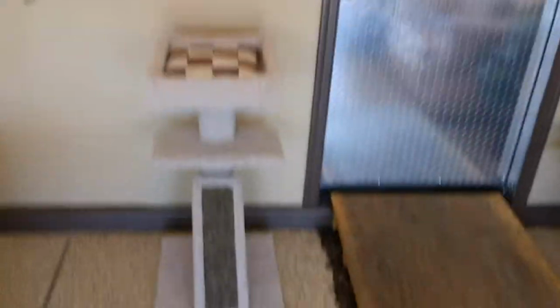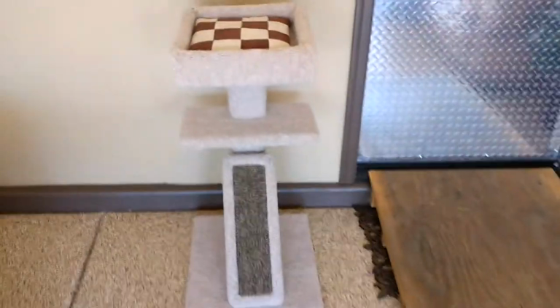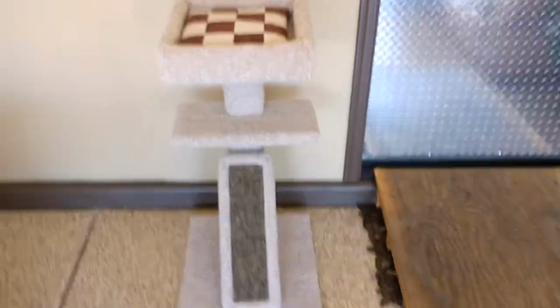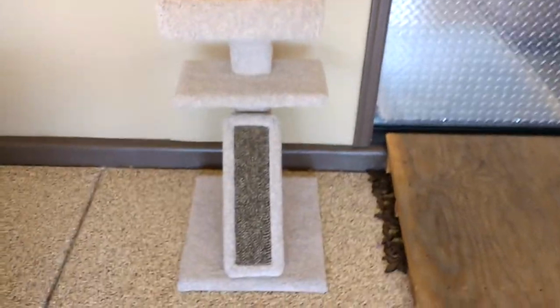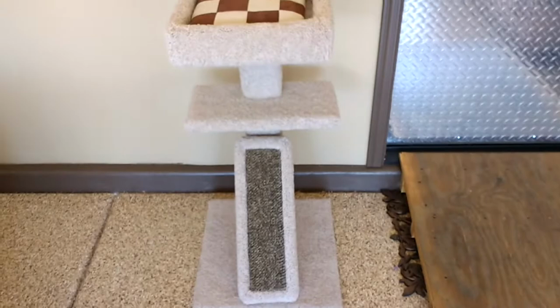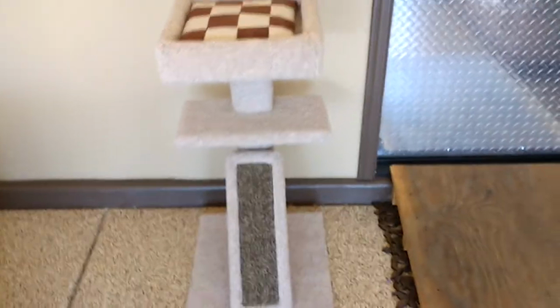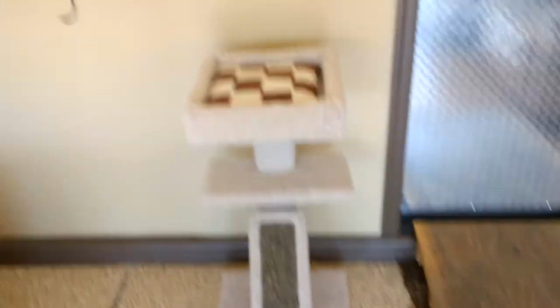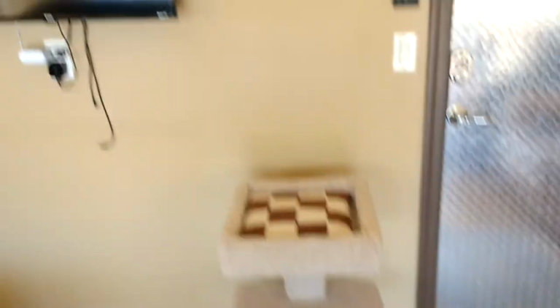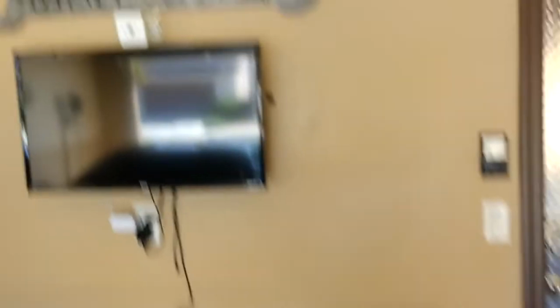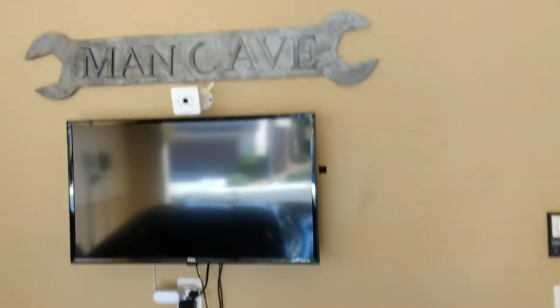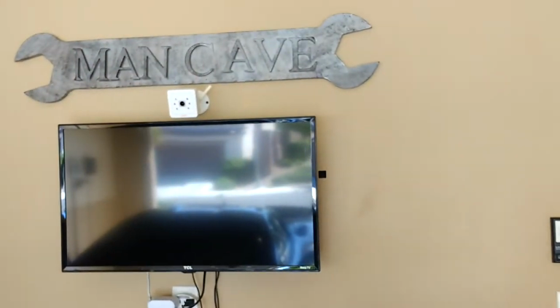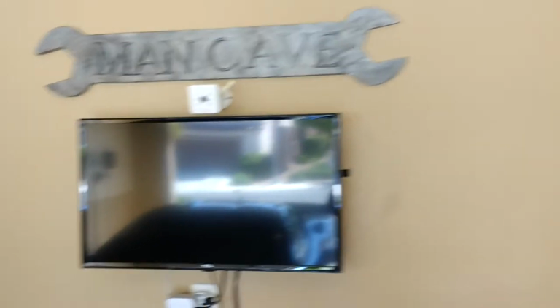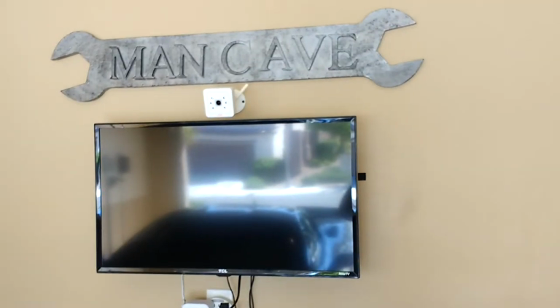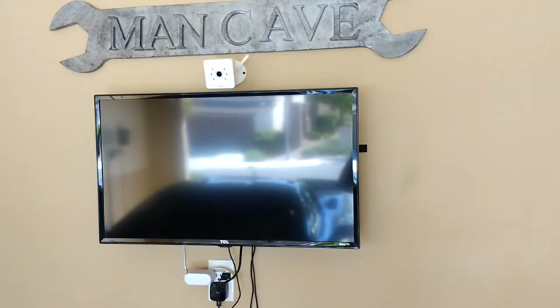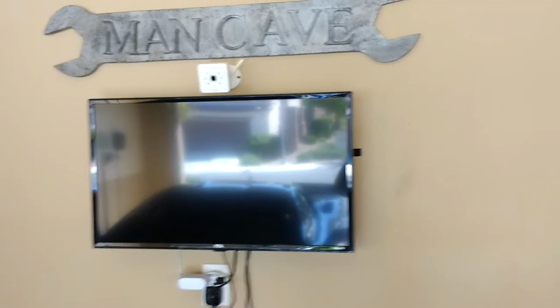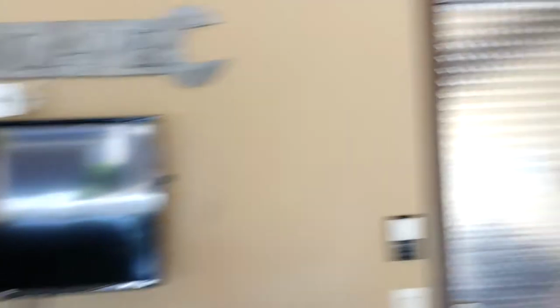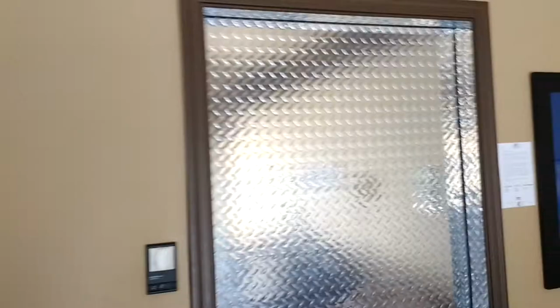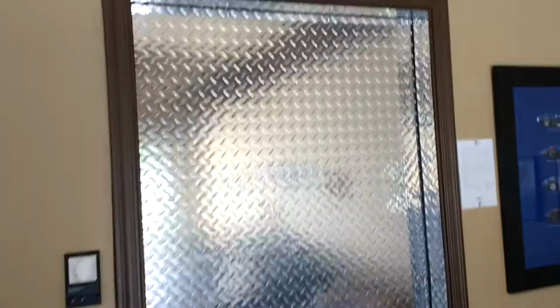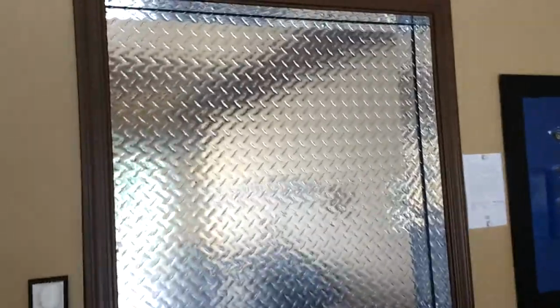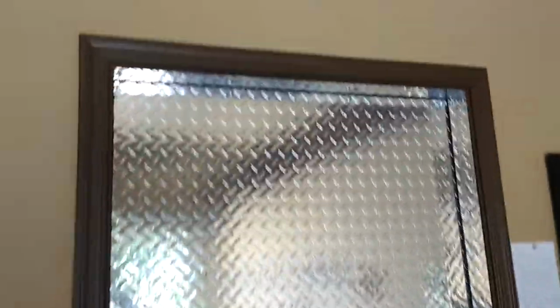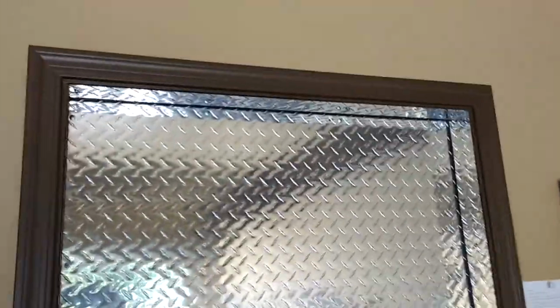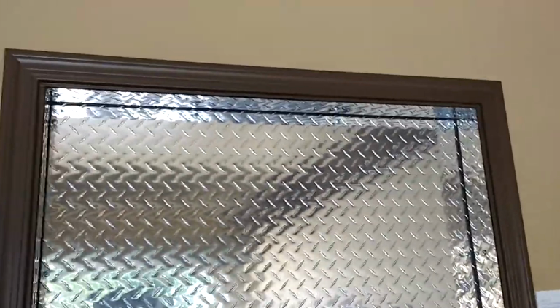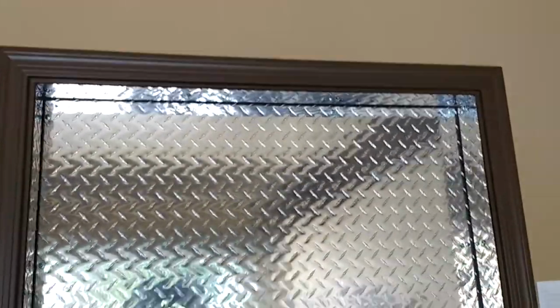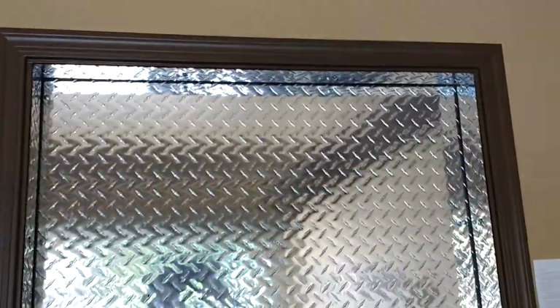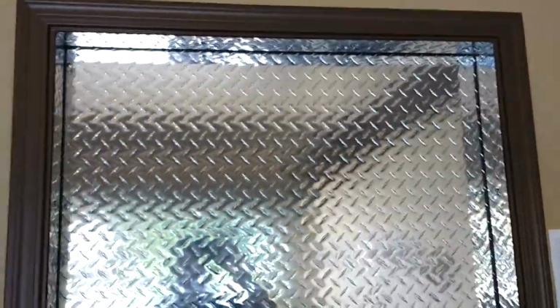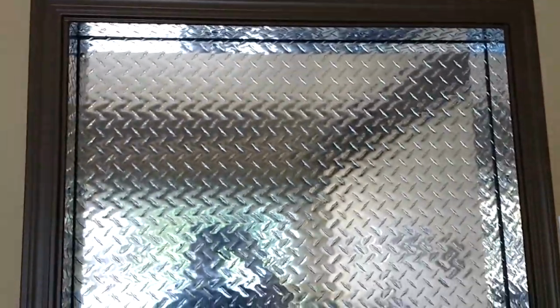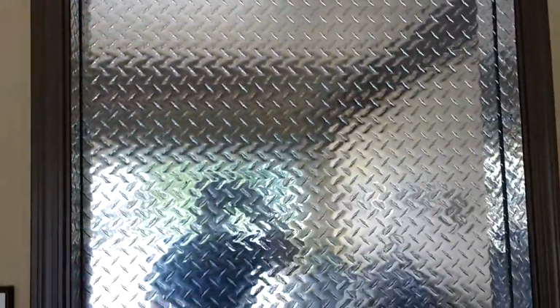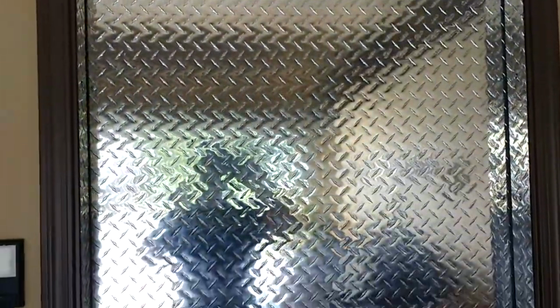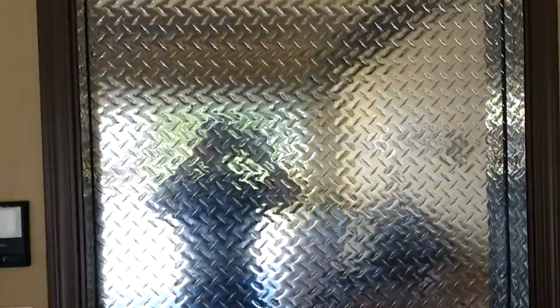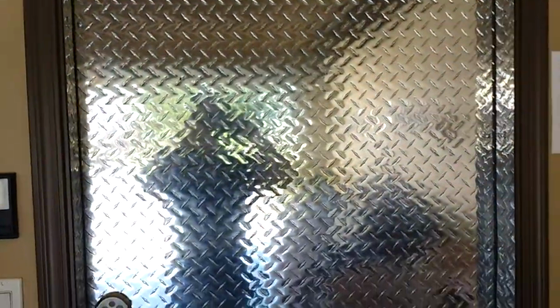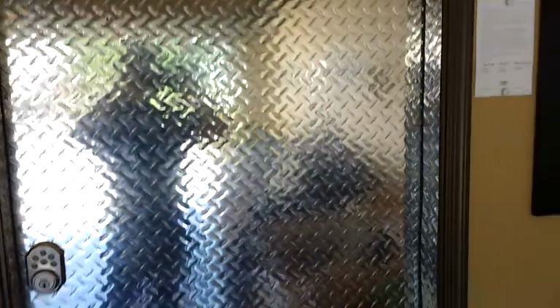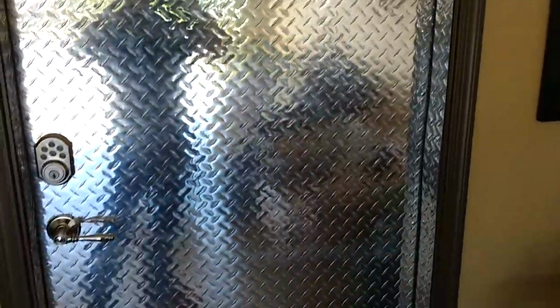Here is Versace's little cat tree, where he hangs out in the garage with me. And there's a diamond door with a header and side moldings.